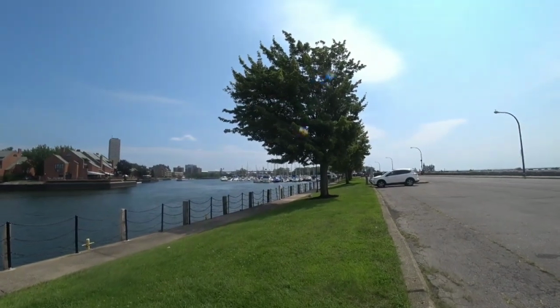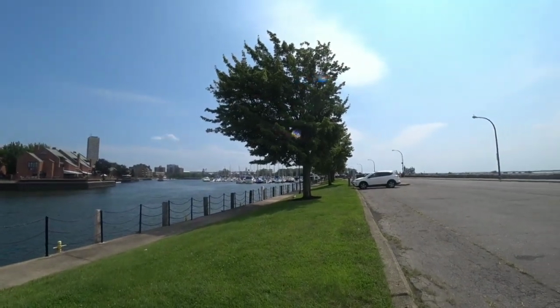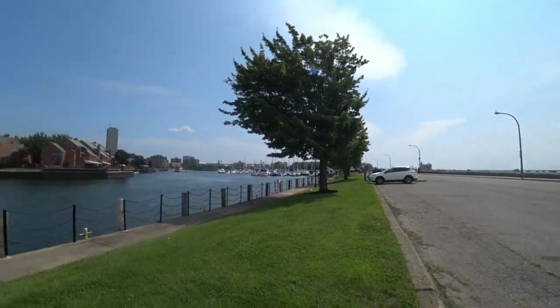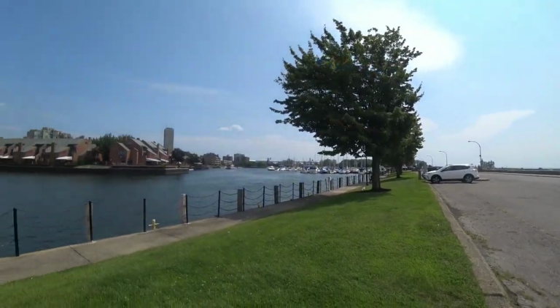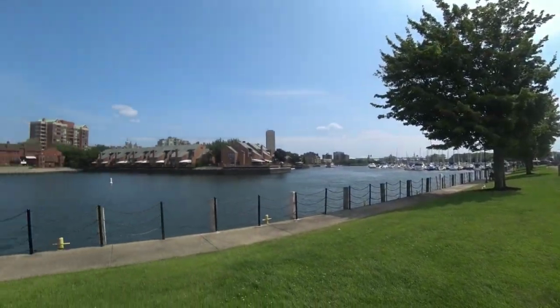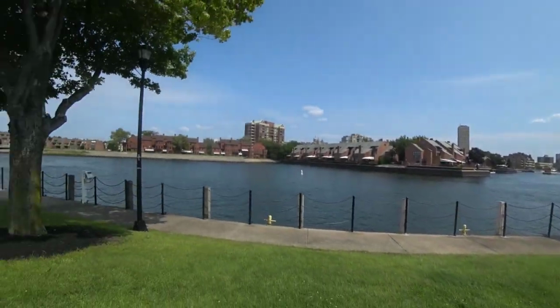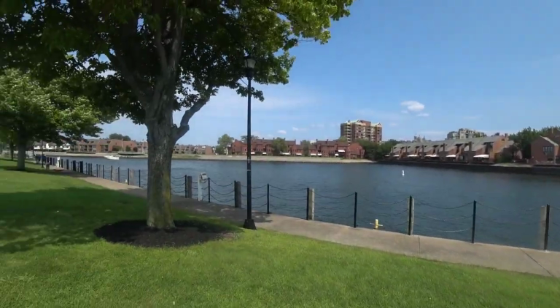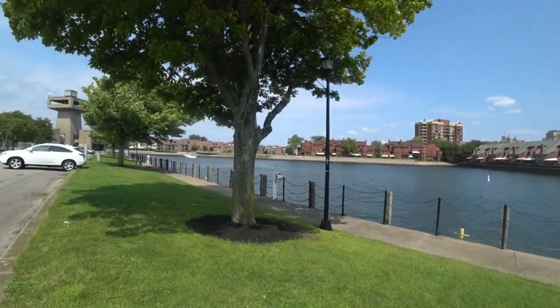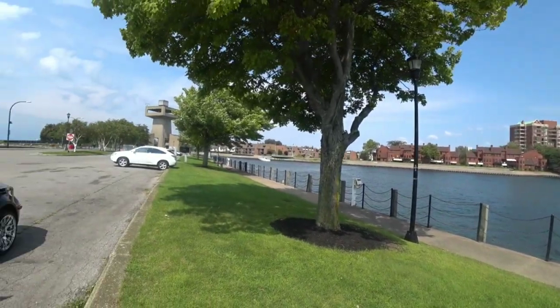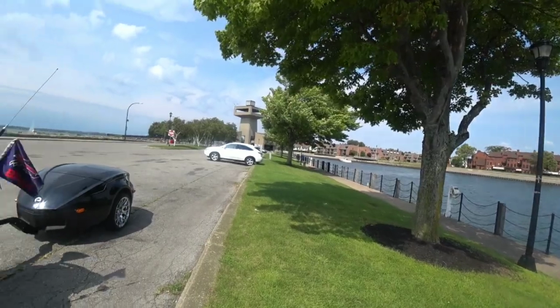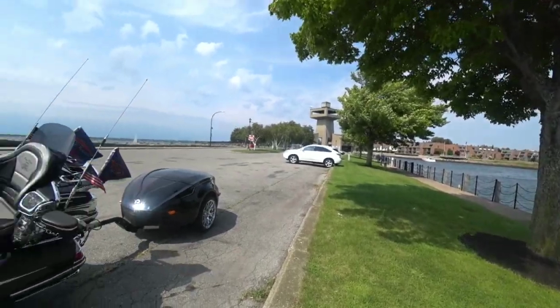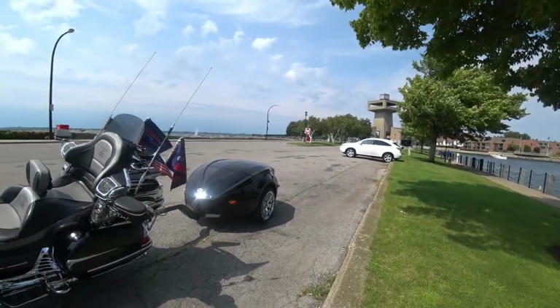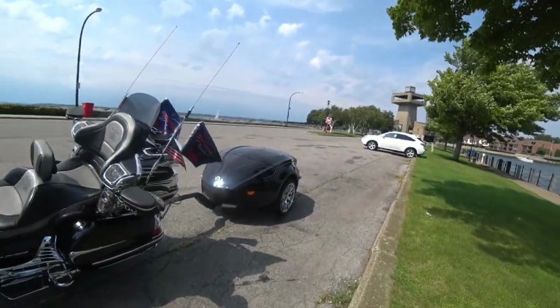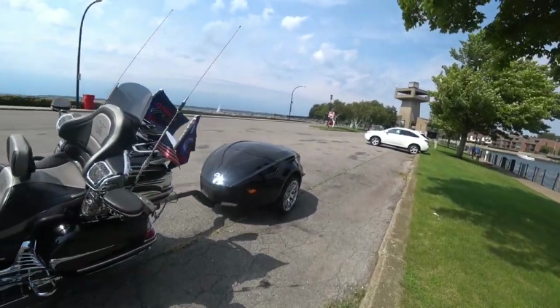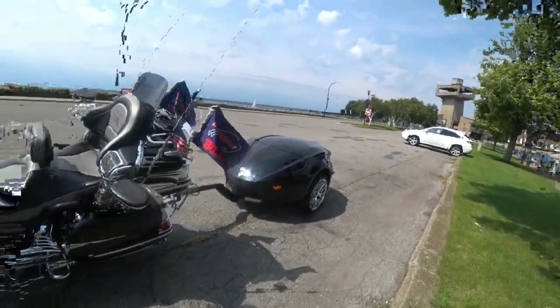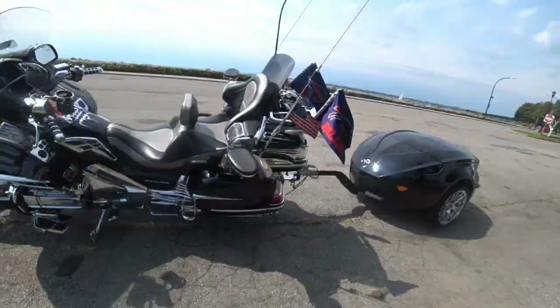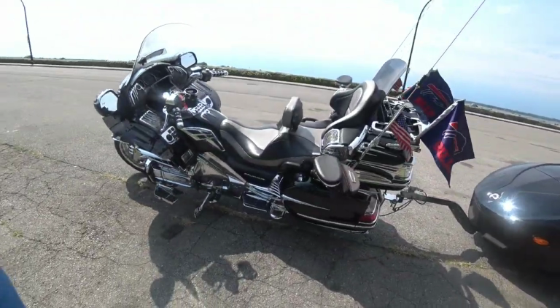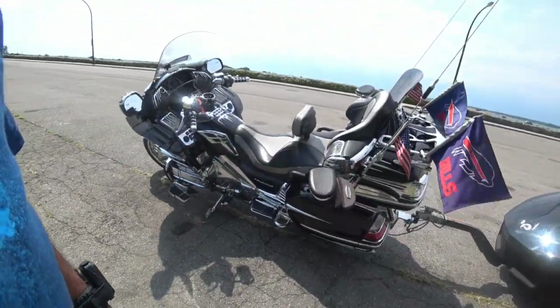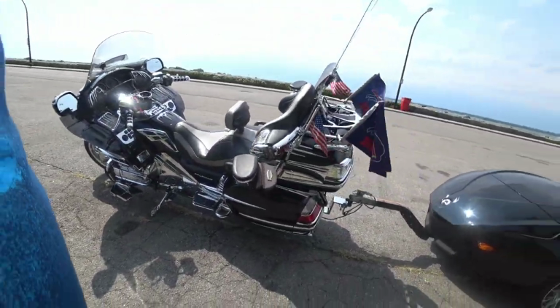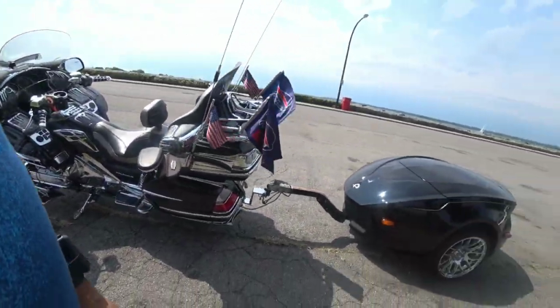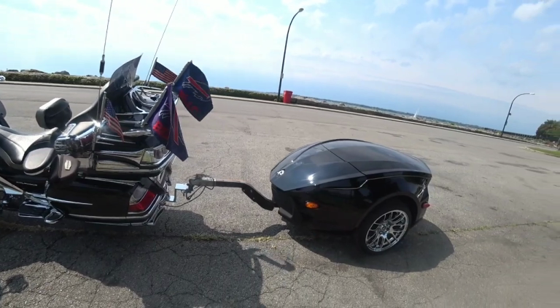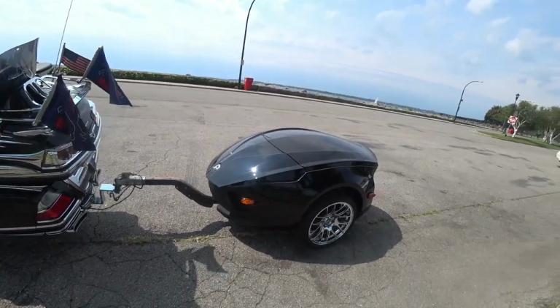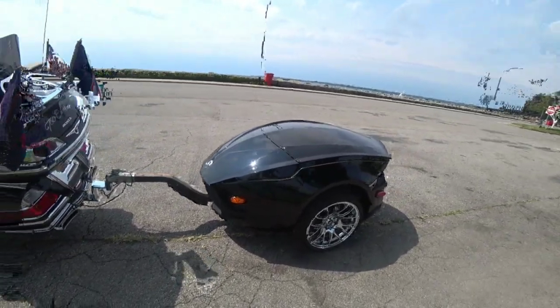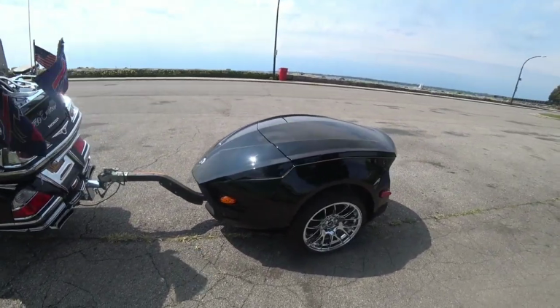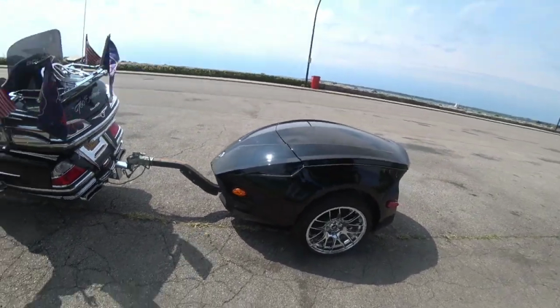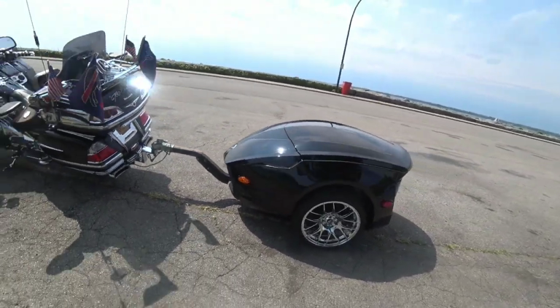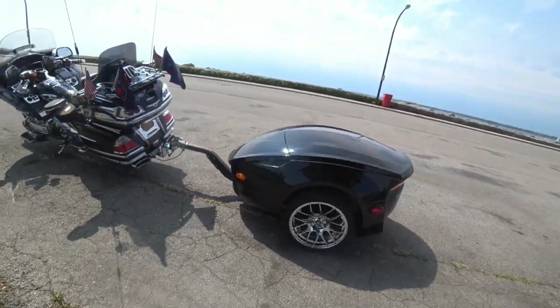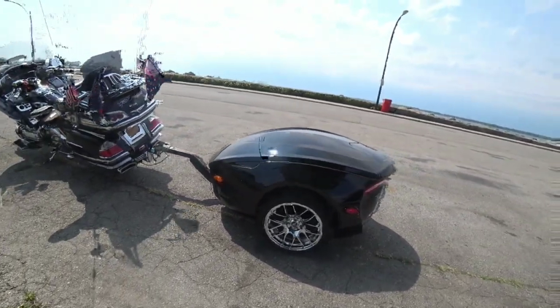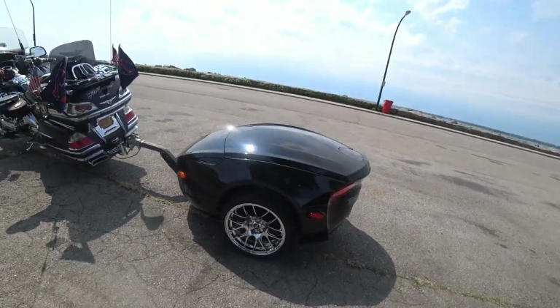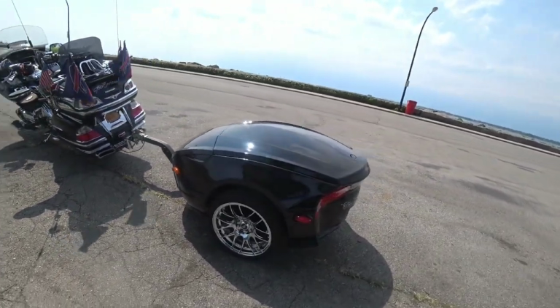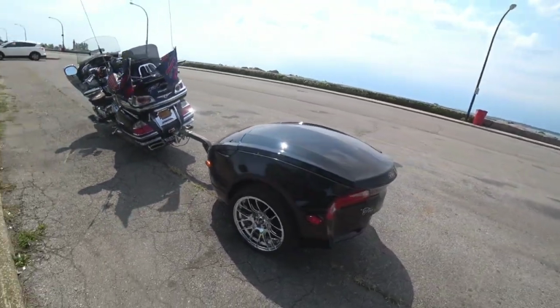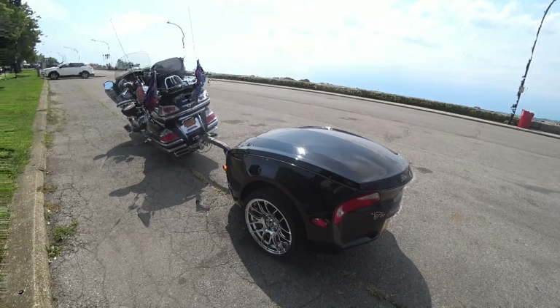What up YouTube, back again doing another video. This video is of my GL1800 Goldwing after what I did with it this year. I want to show you guys — I had the Can-Am 622 trailer painted.